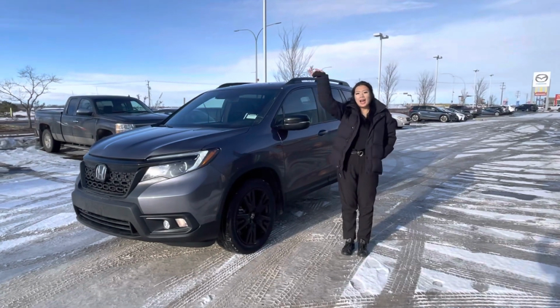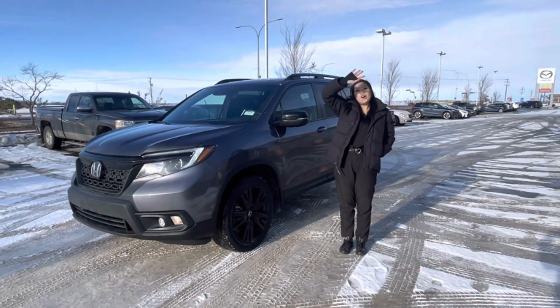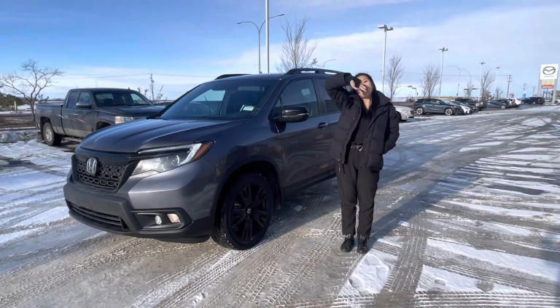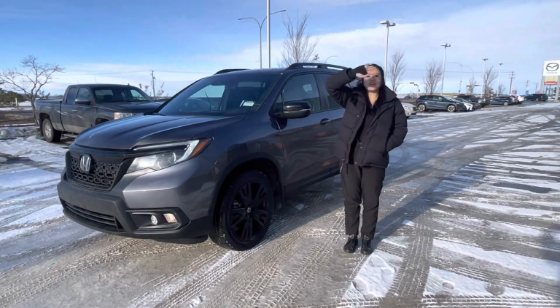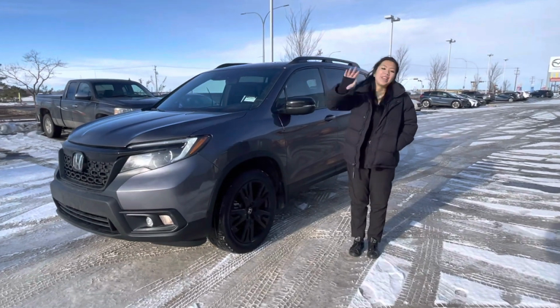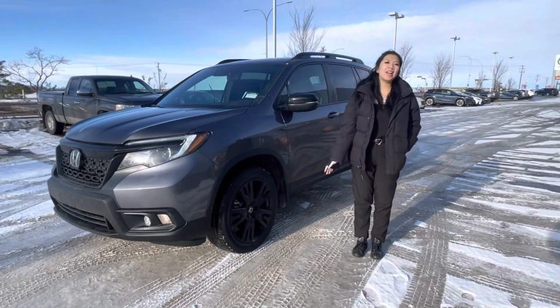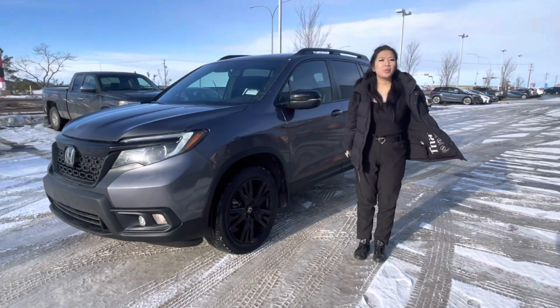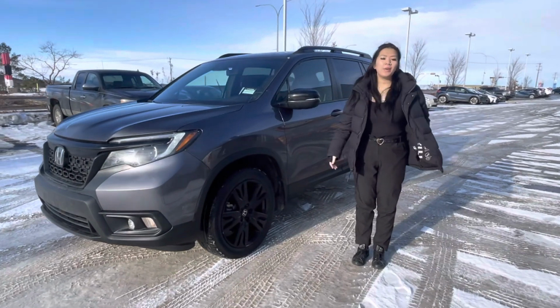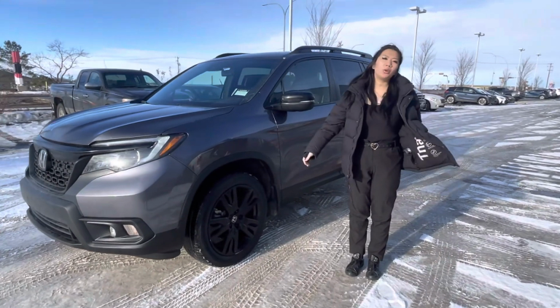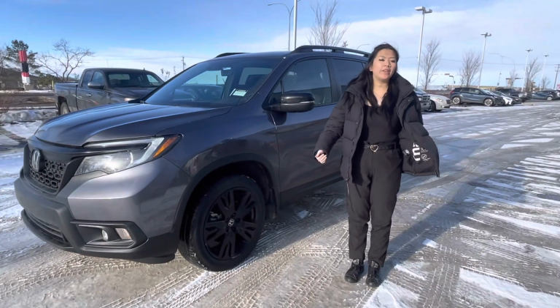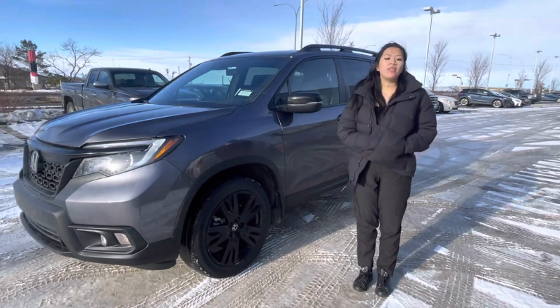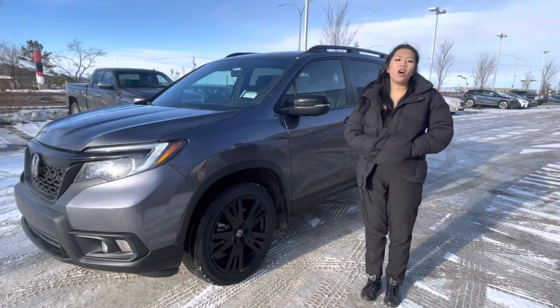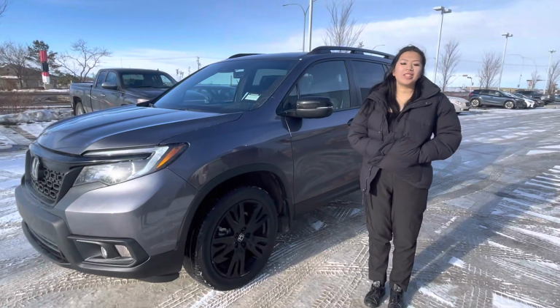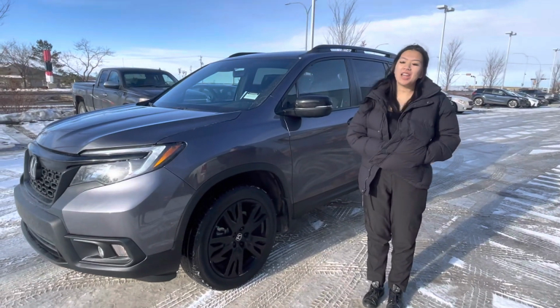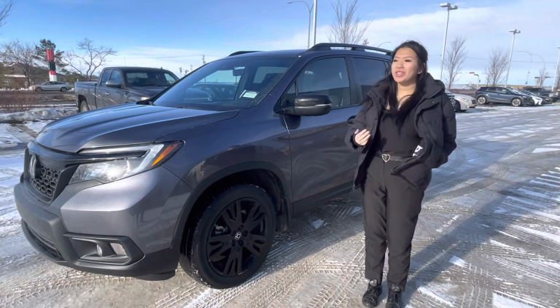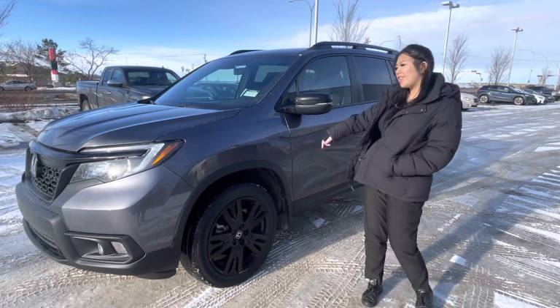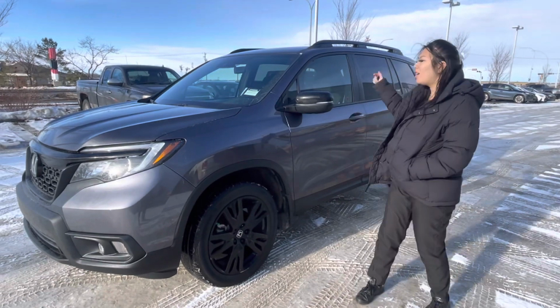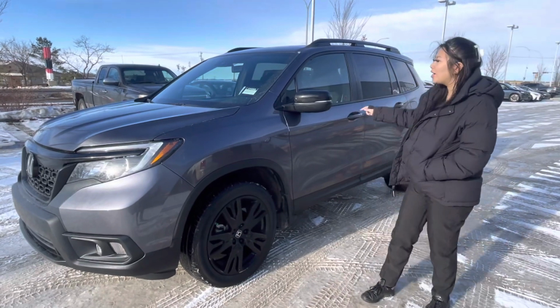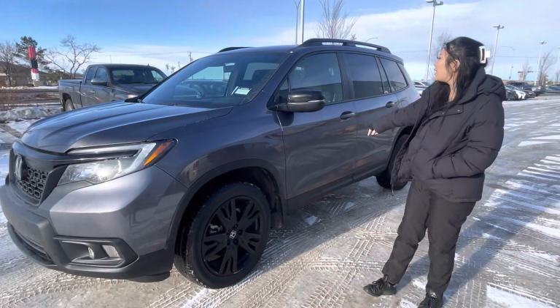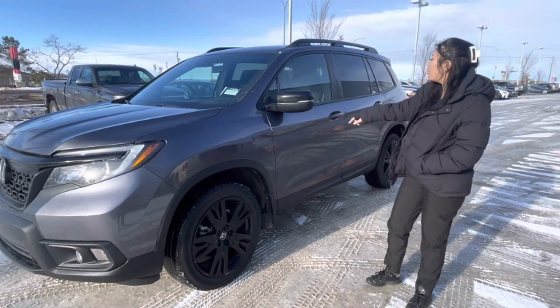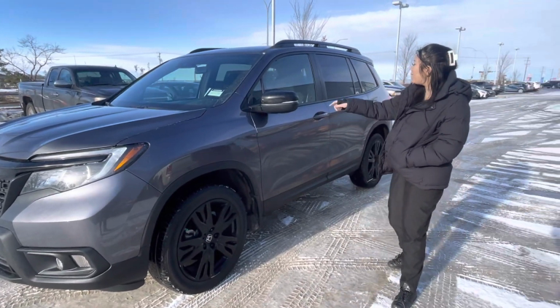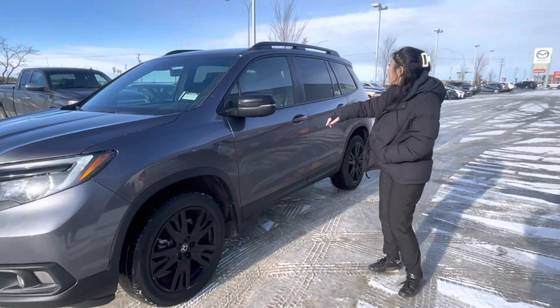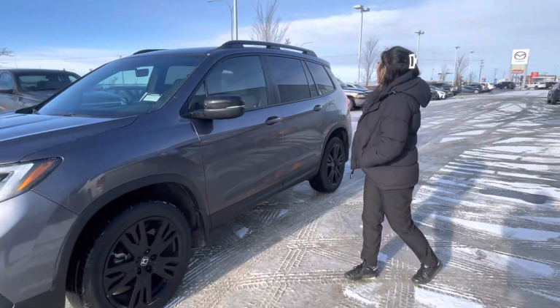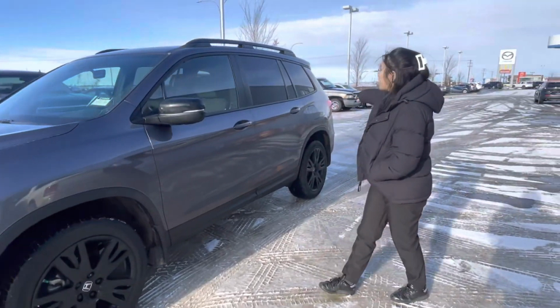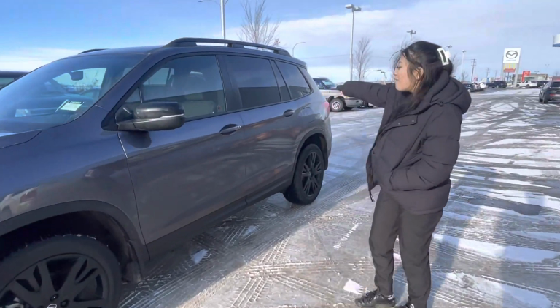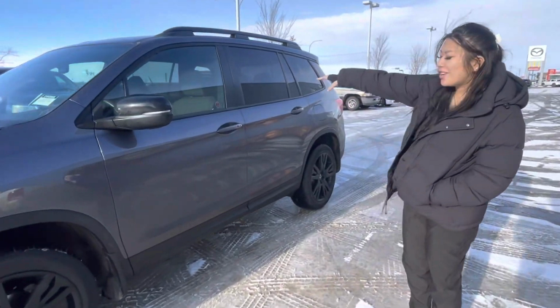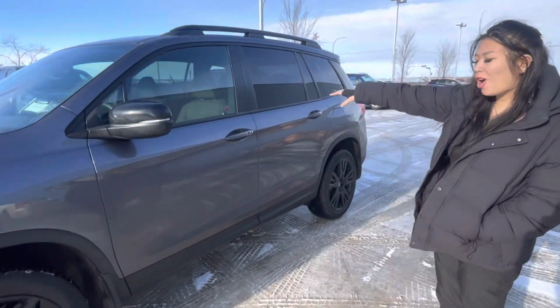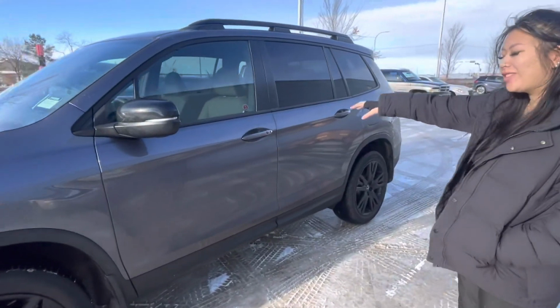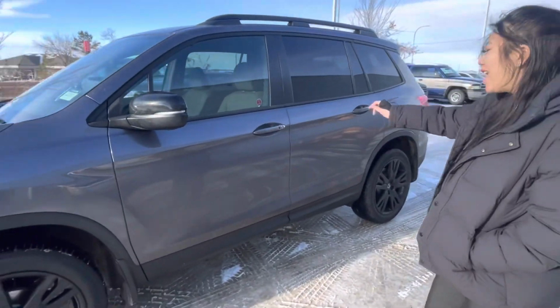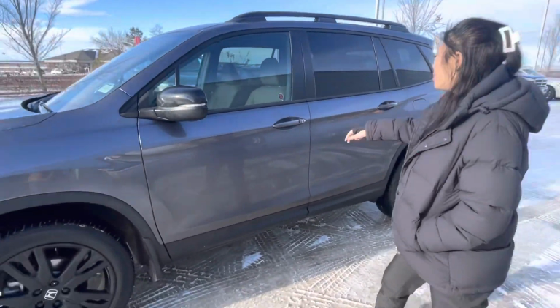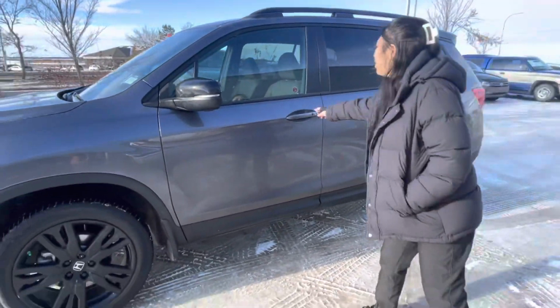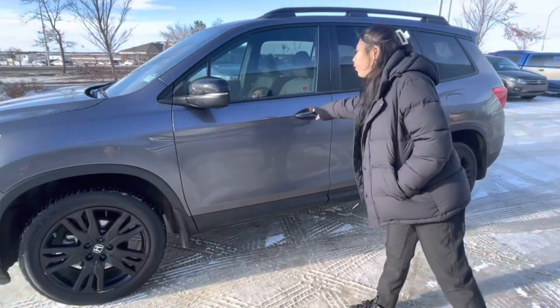Hi Joanne, it's Grace again. I just wanted to make you a quick video of the car I just sold yesterday. This is the Honda Passport right behind me. You can tell, very large in size, just what you're looking for.